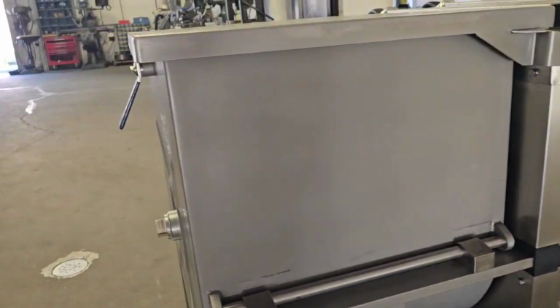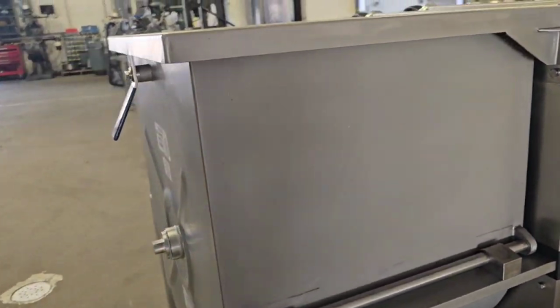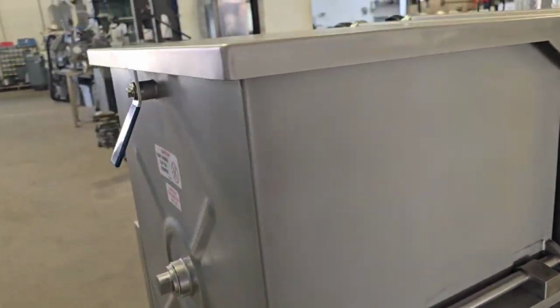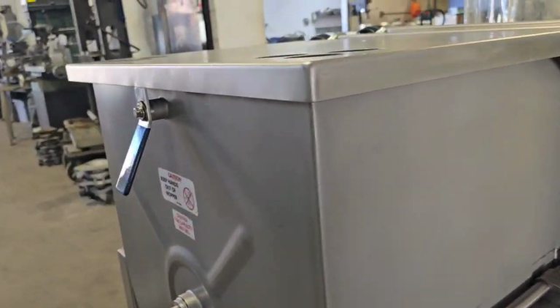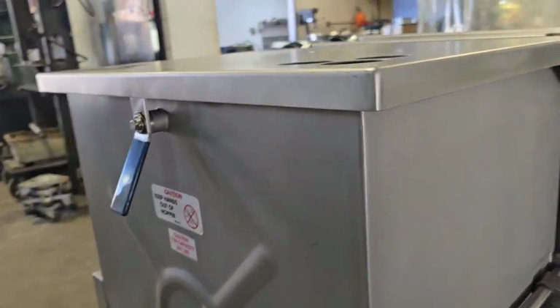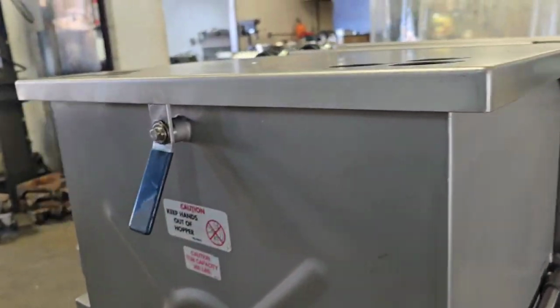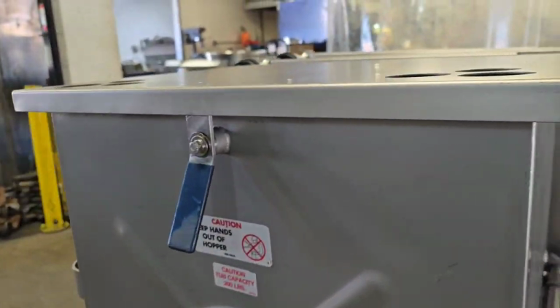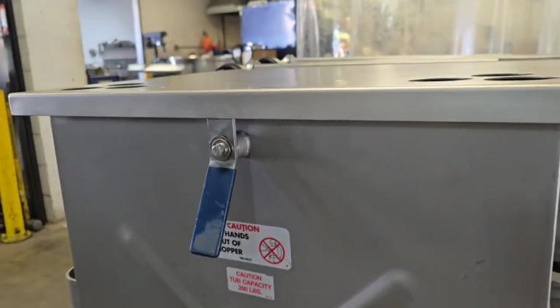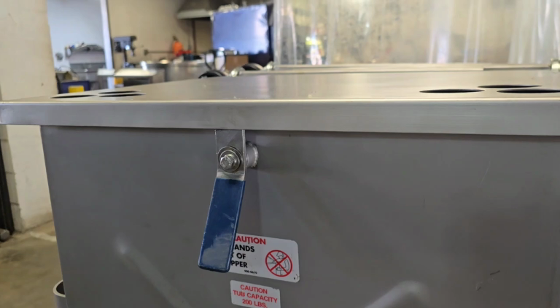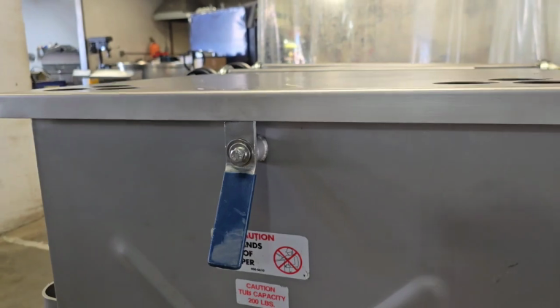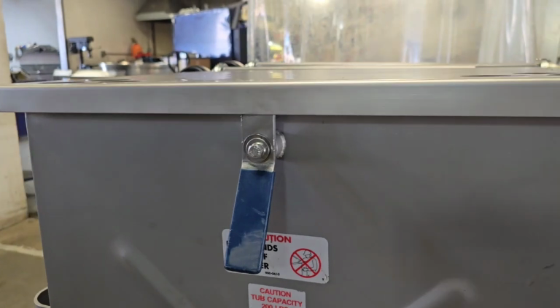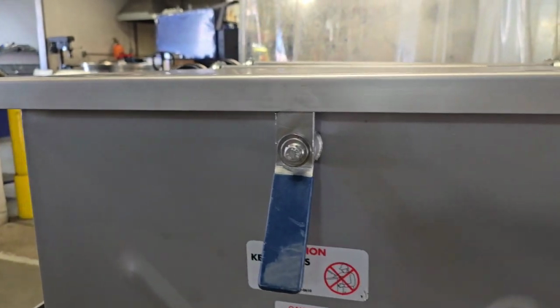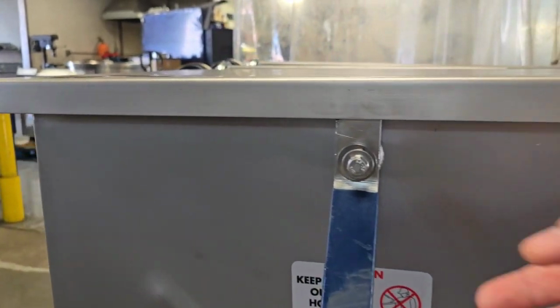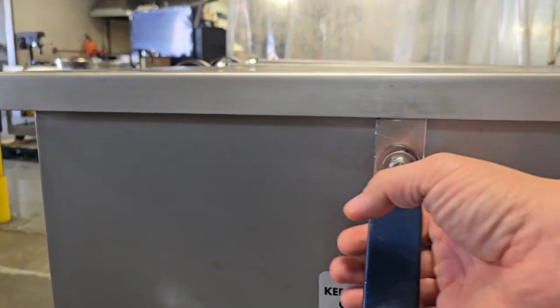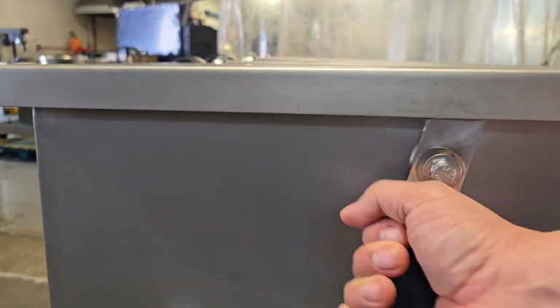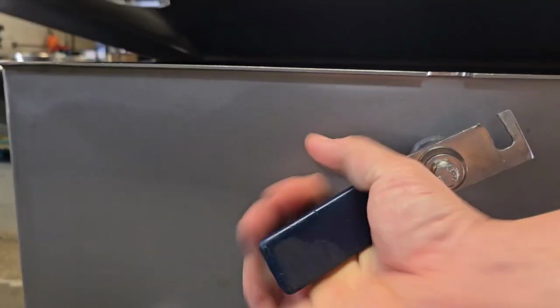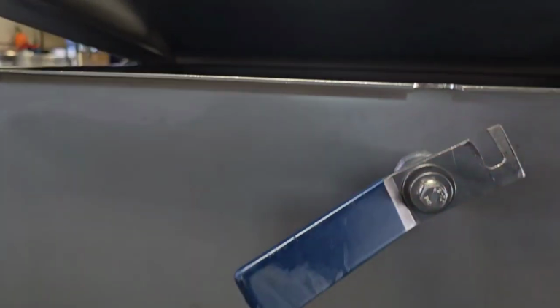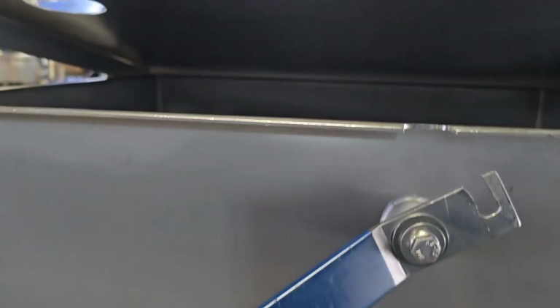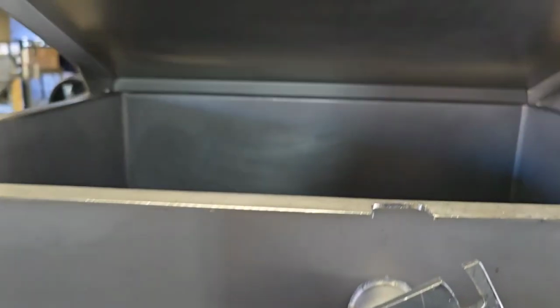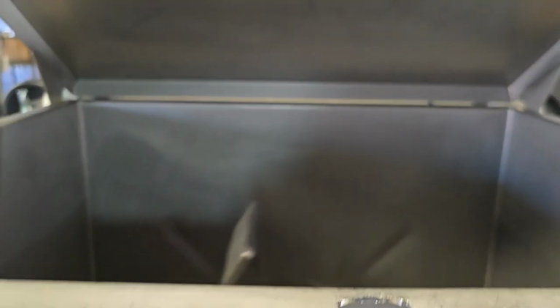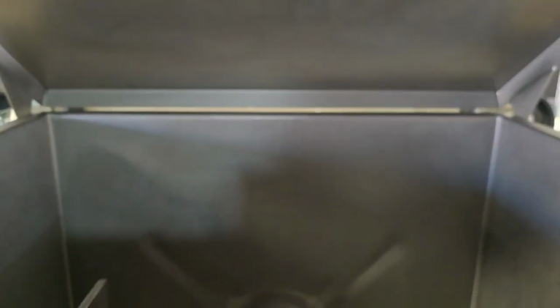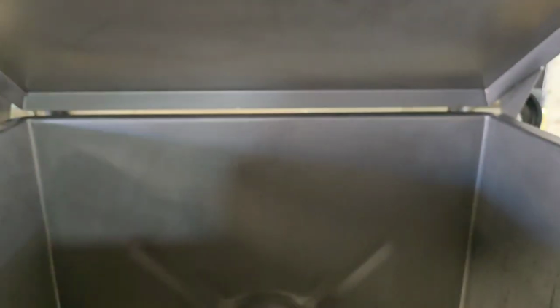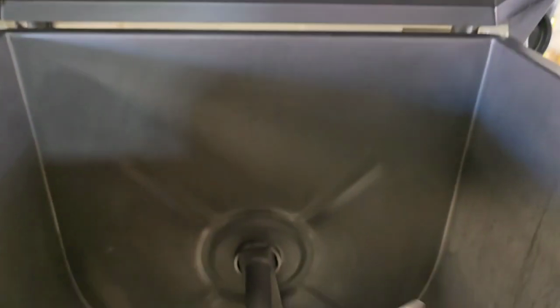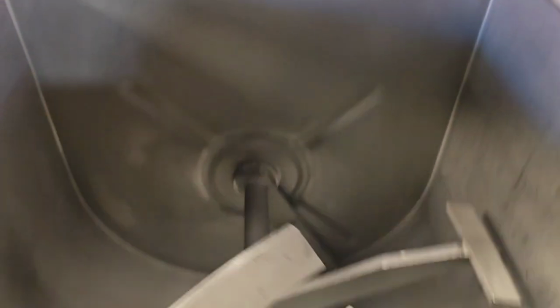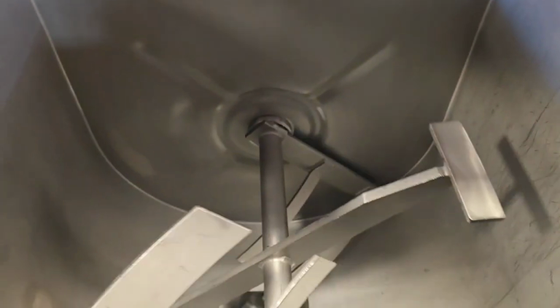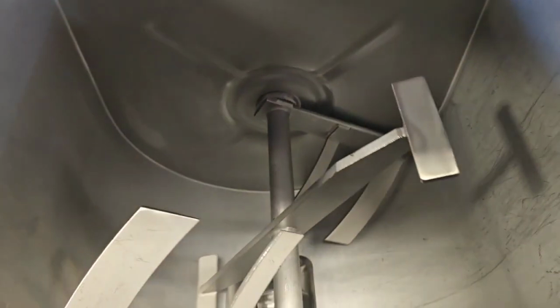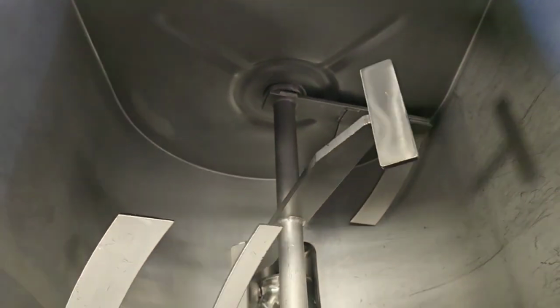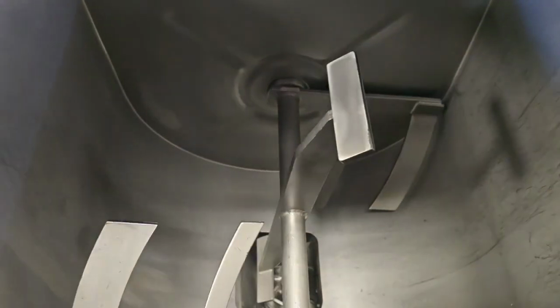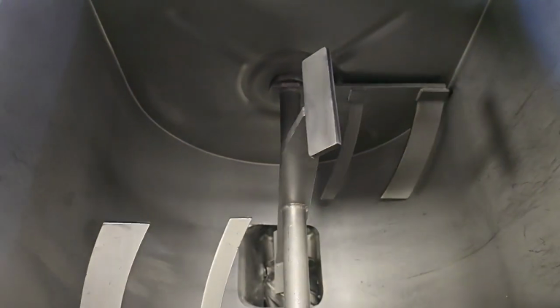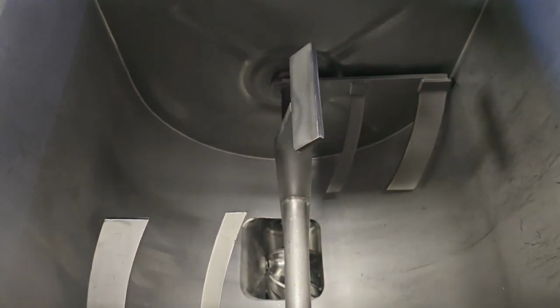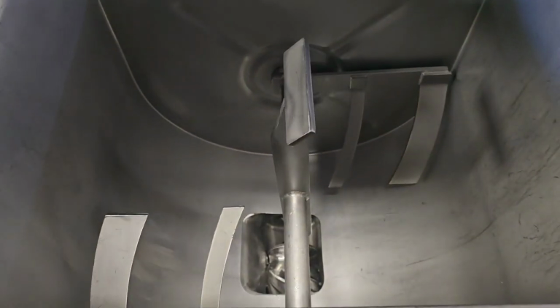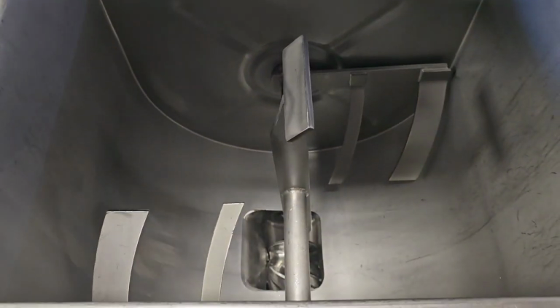This unit does have one safety in the lid. So if we open up the lid, the unit comes to a stop.